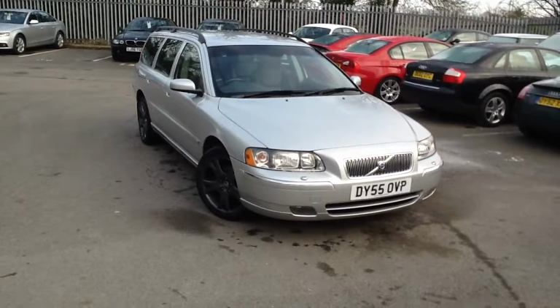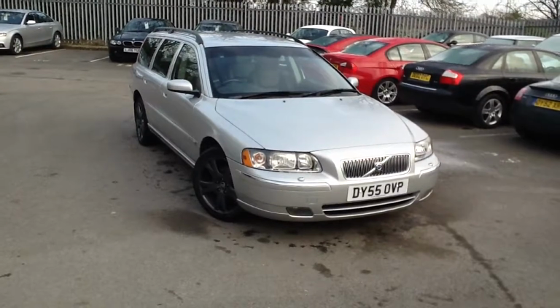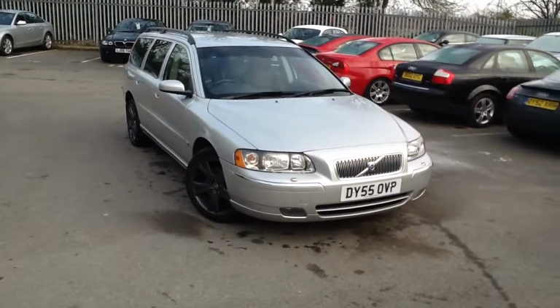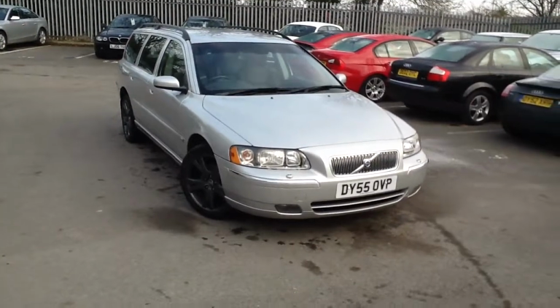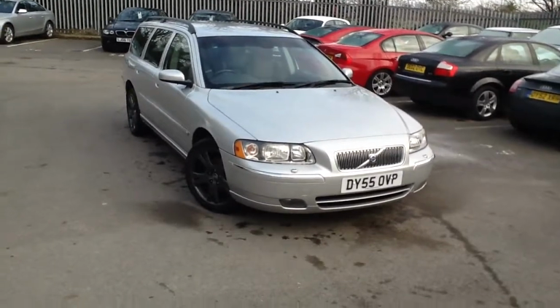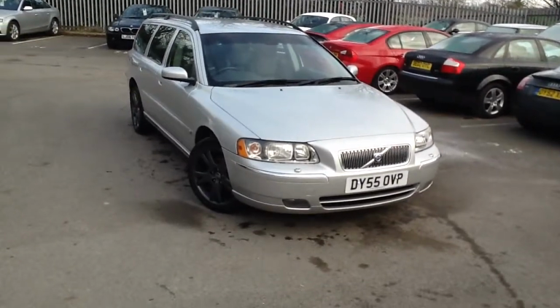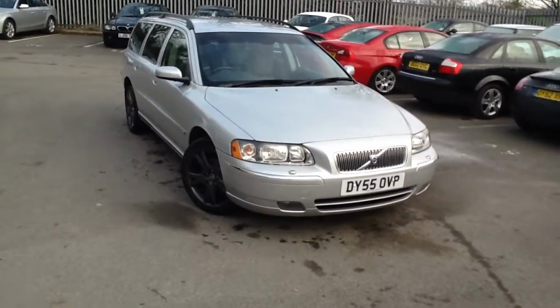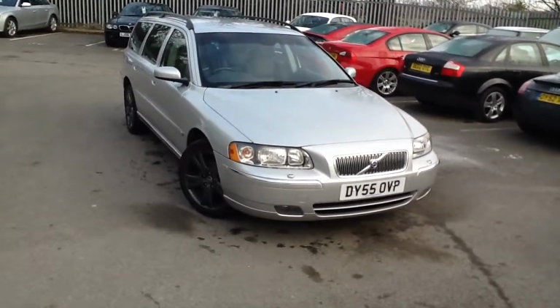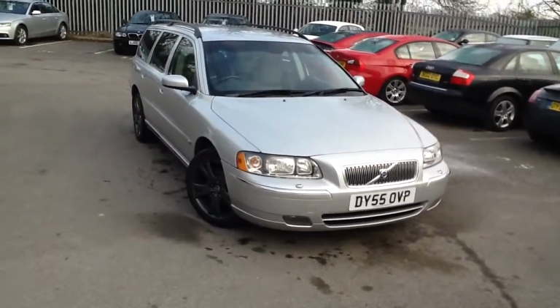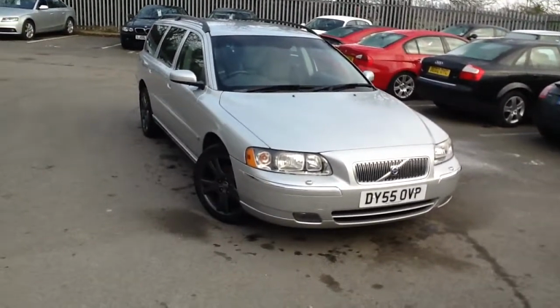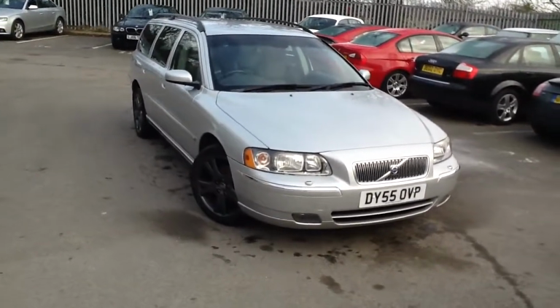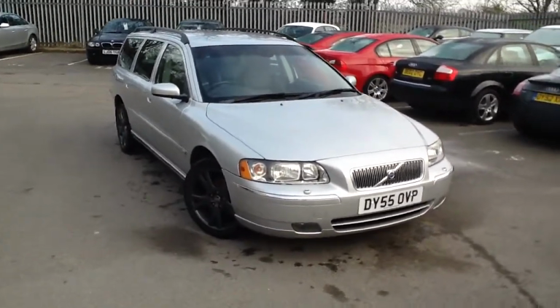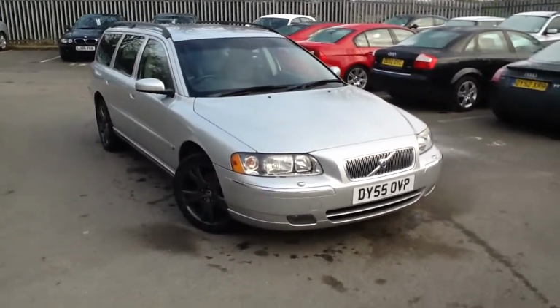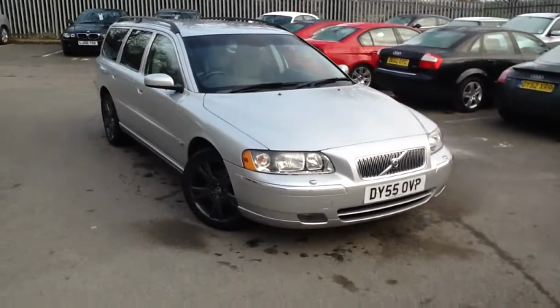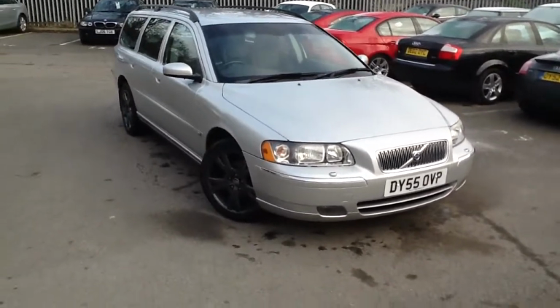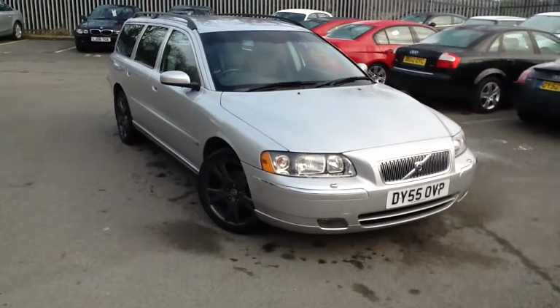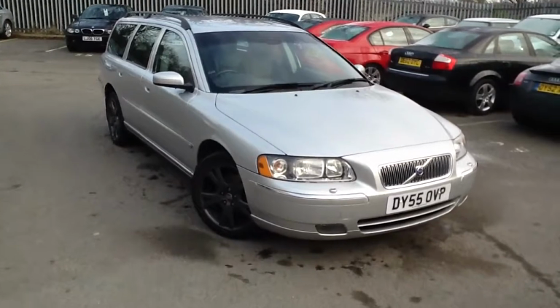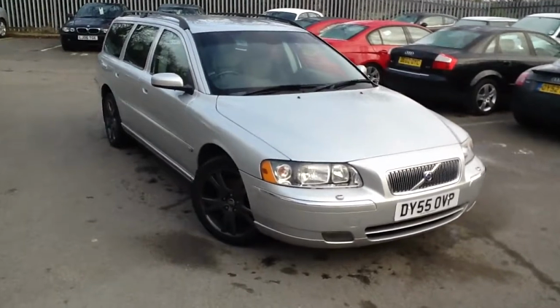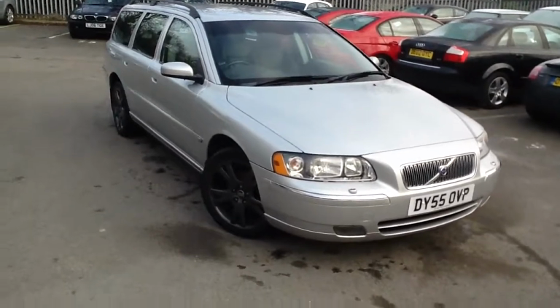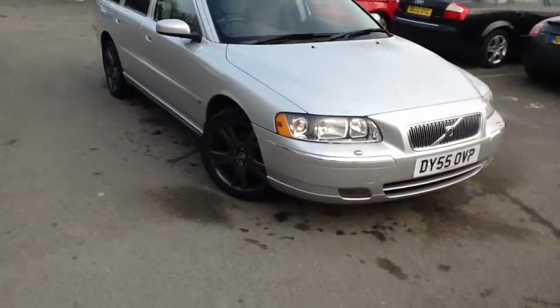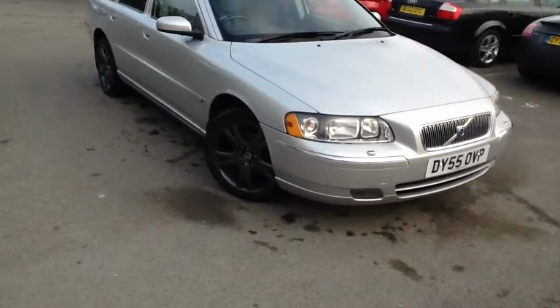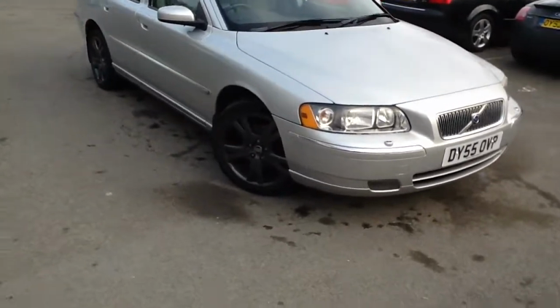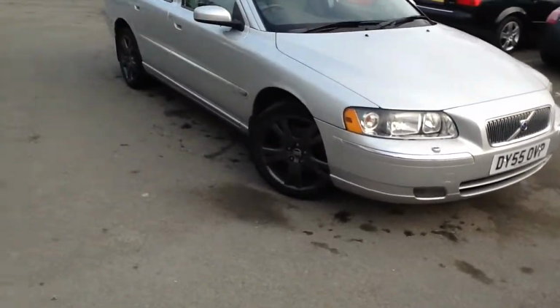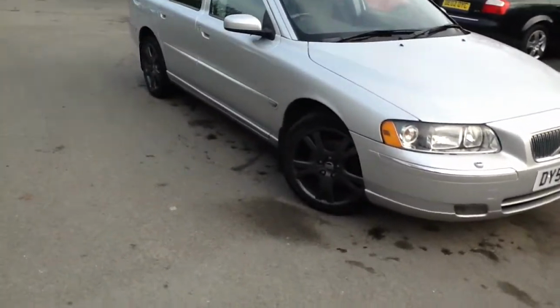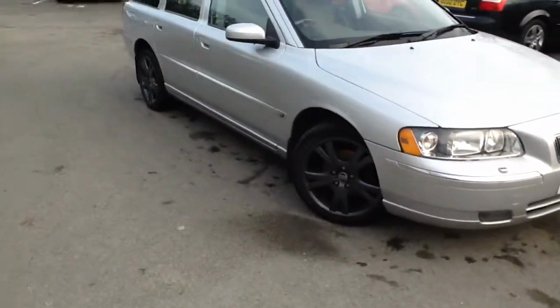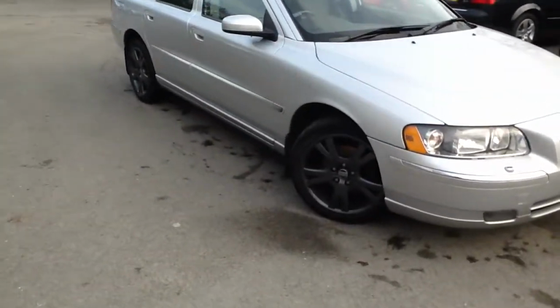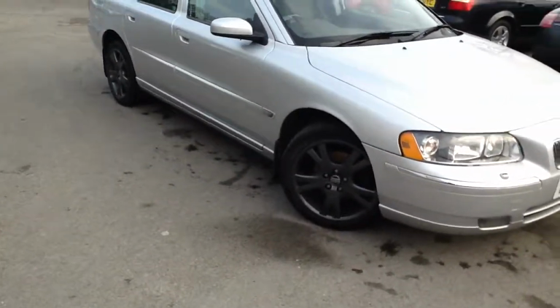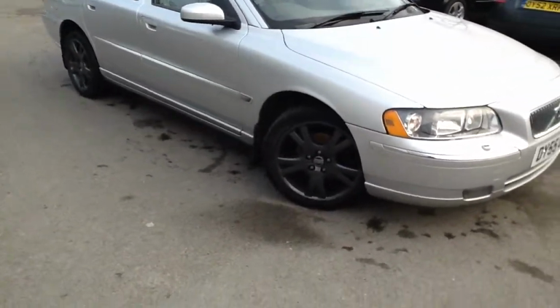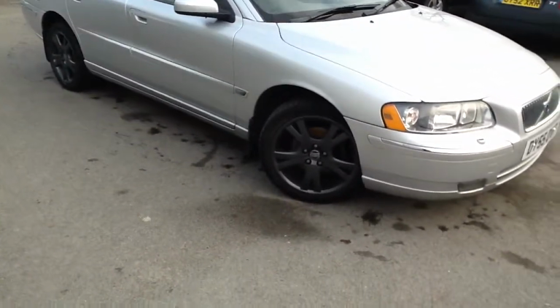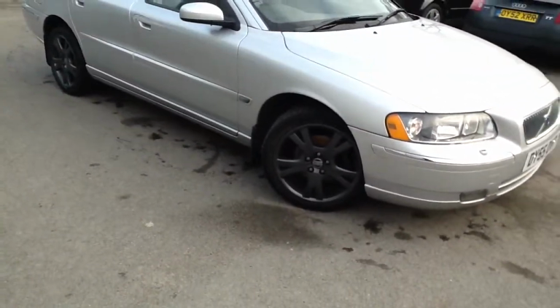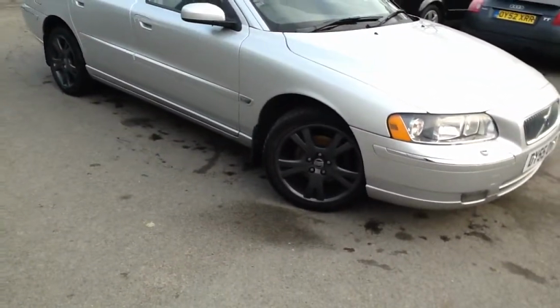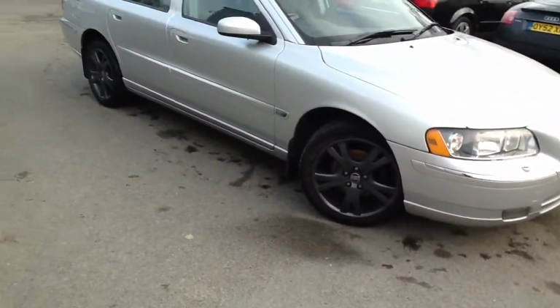Here we have a 2005 Volvo V70 in silver, and it comes with the dark grey painted alloys as you can see.